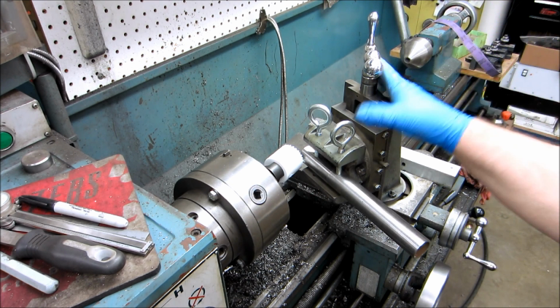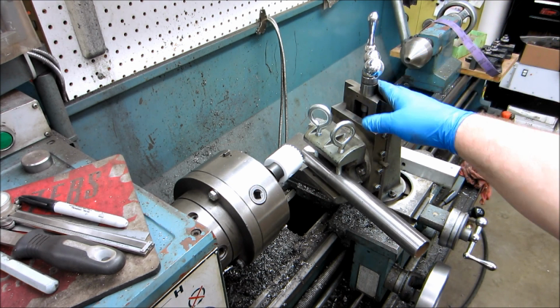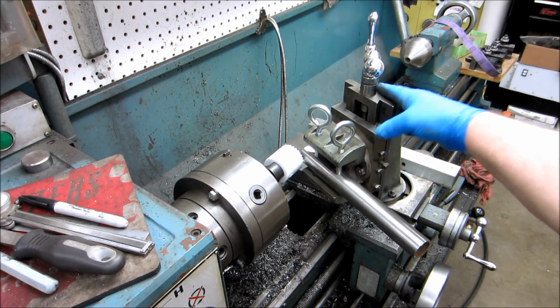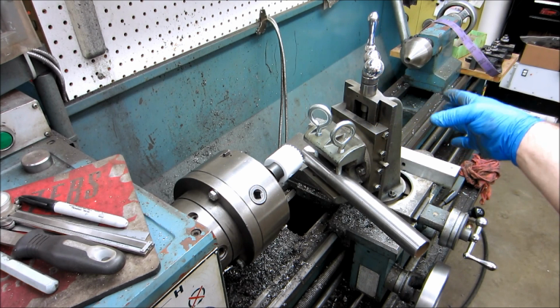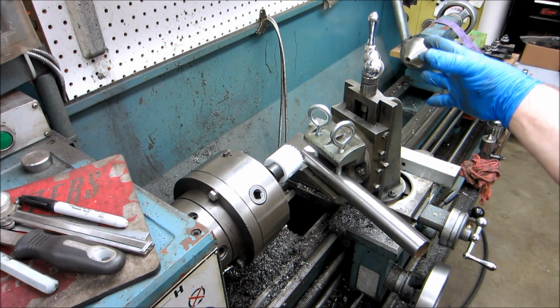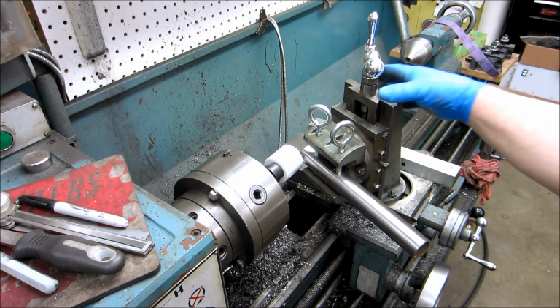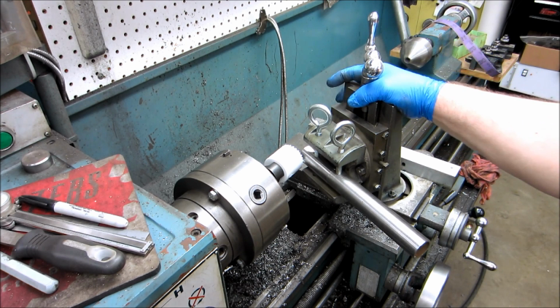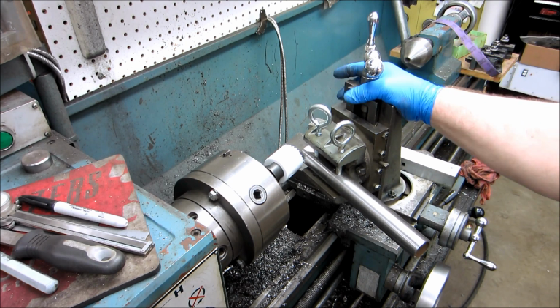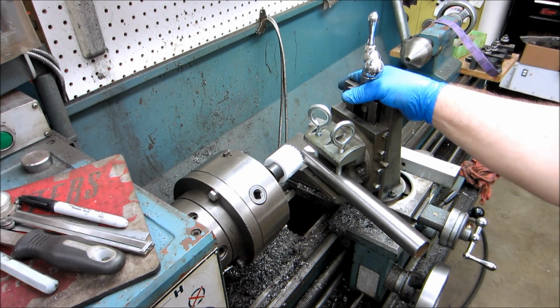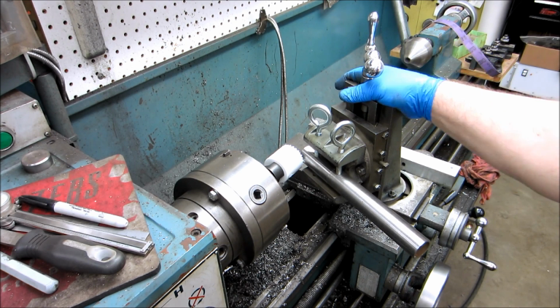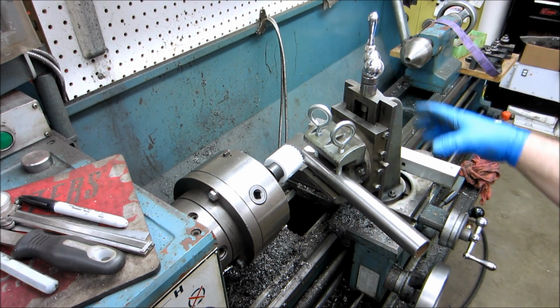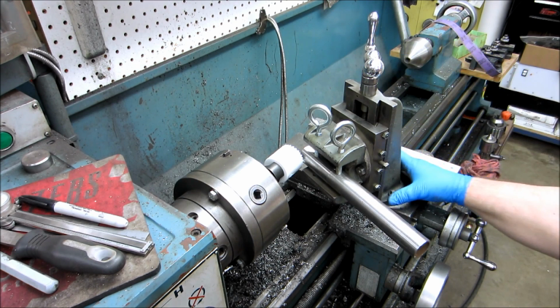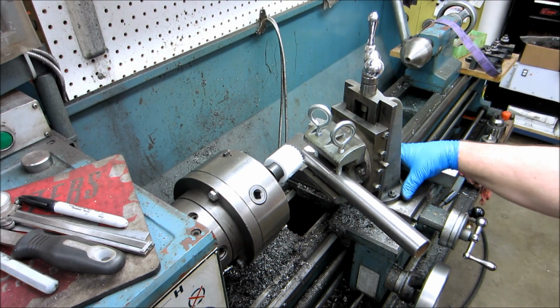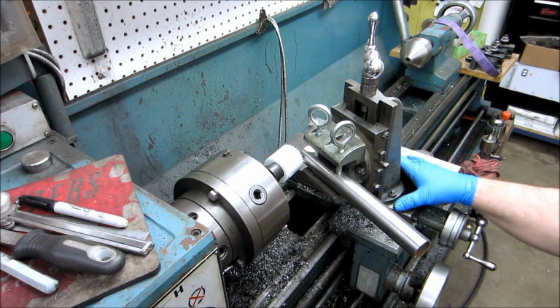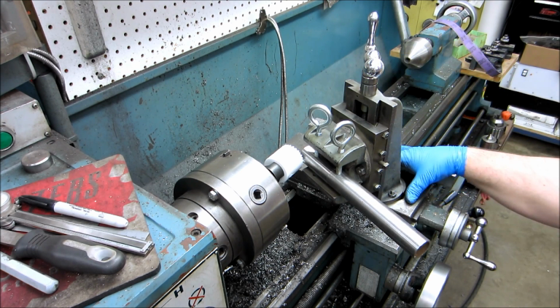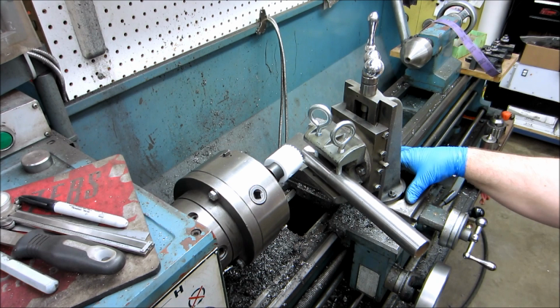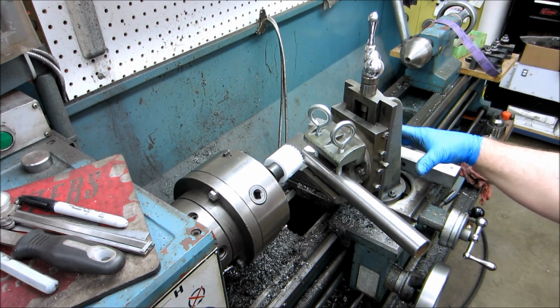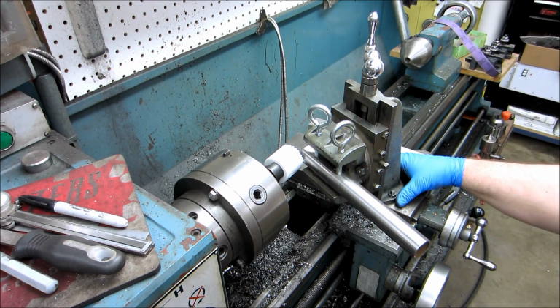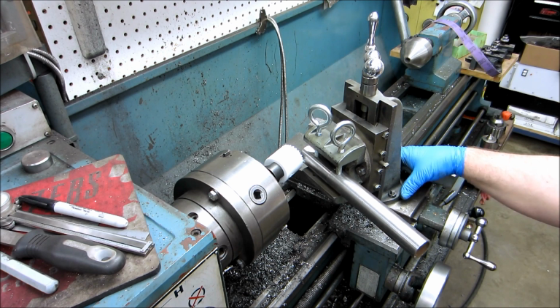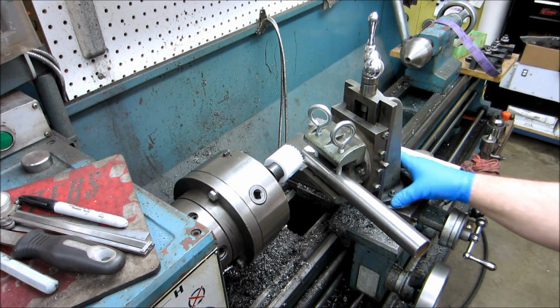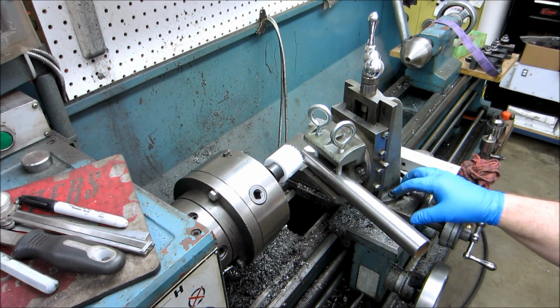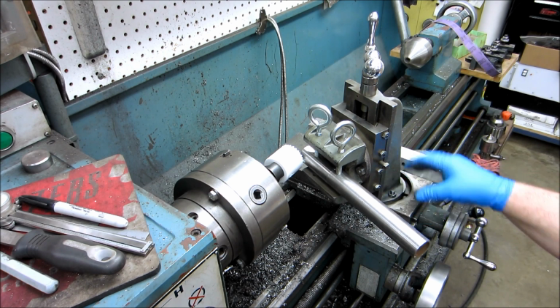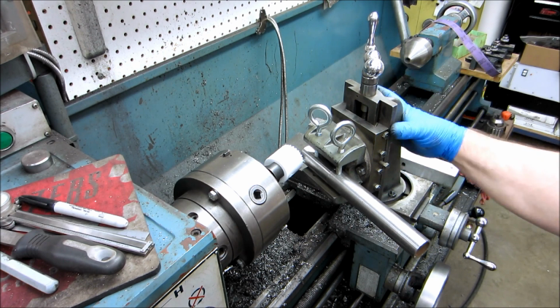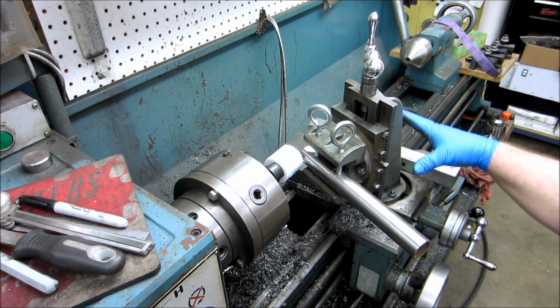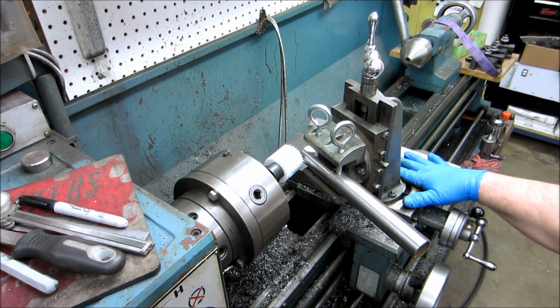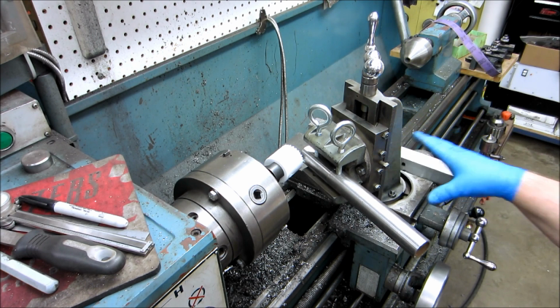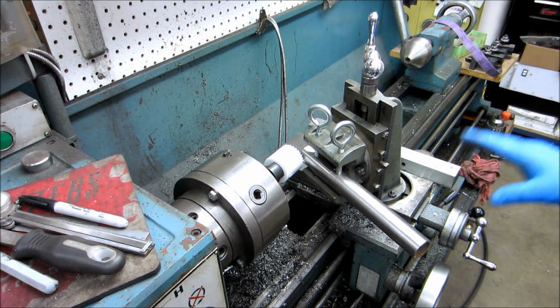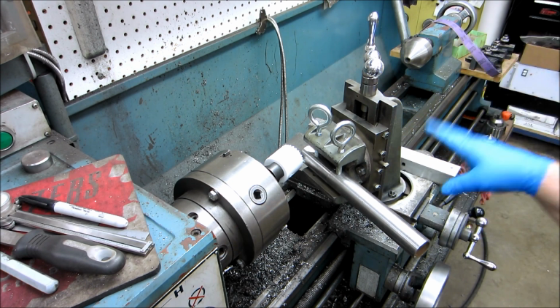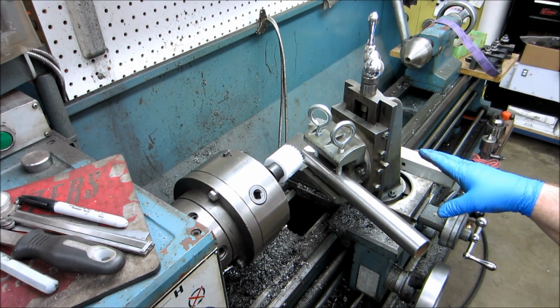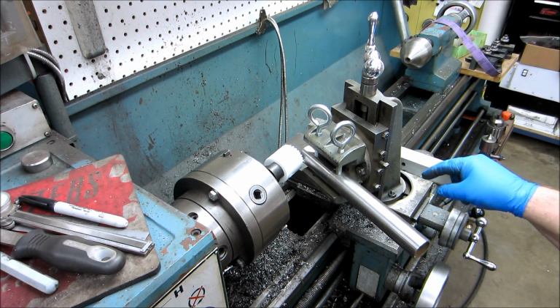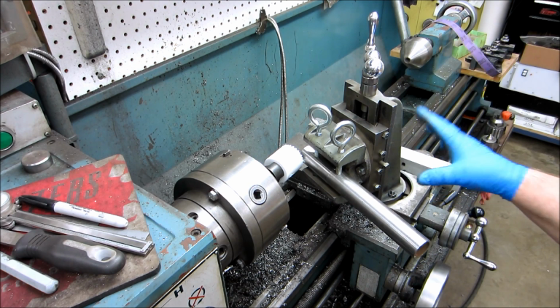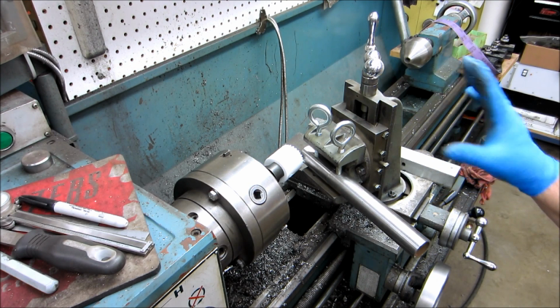Now, this is a milling attachment for a lathe roughly this size, so it doesn't mount up here quite right. One of these days I will make an adapter plate that it mounts to, that mounts down to that. But it works.